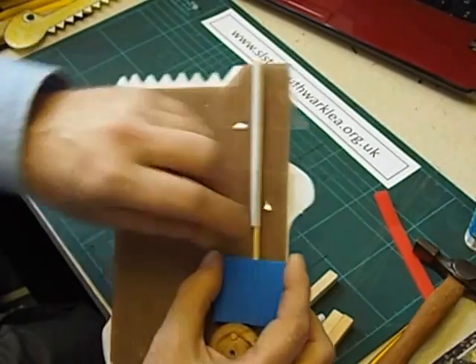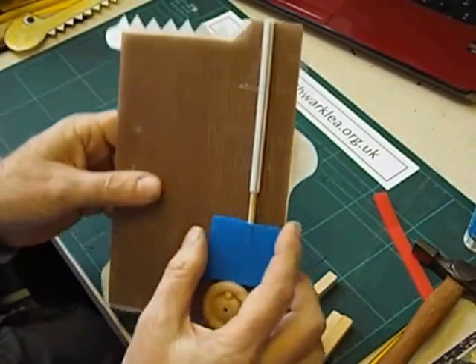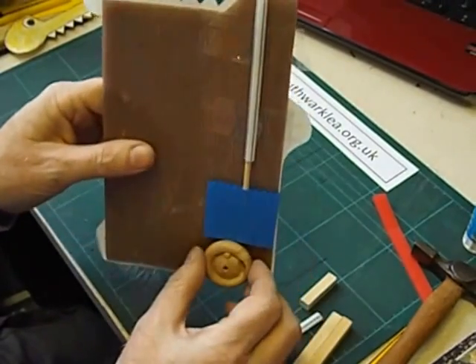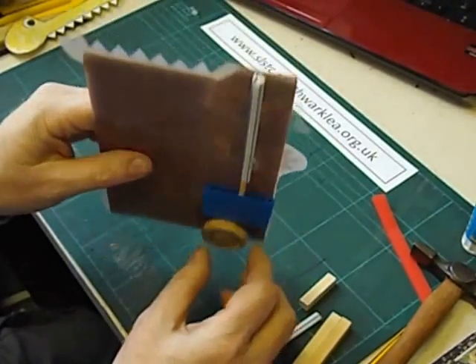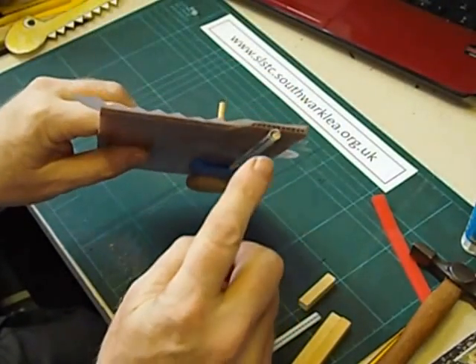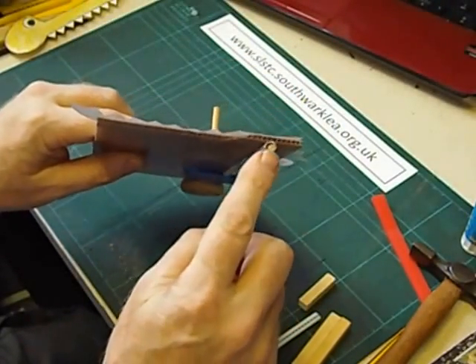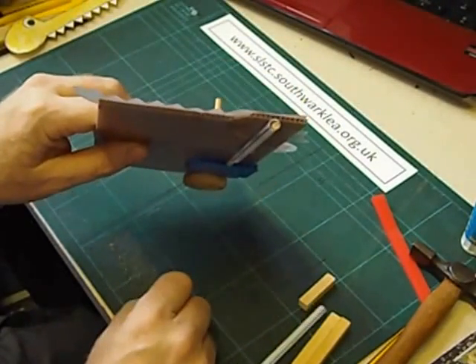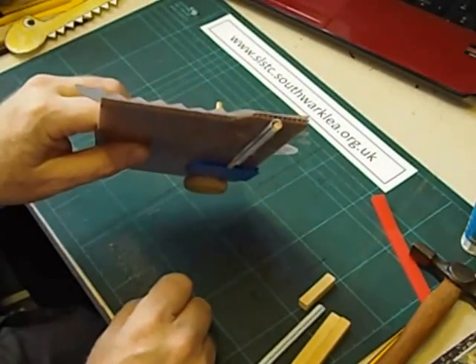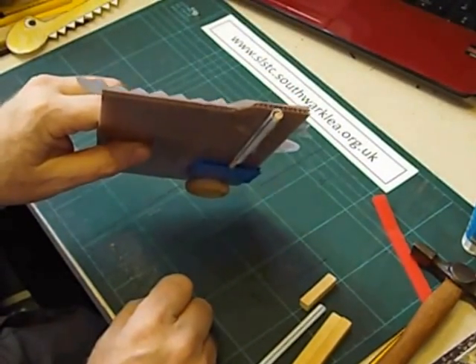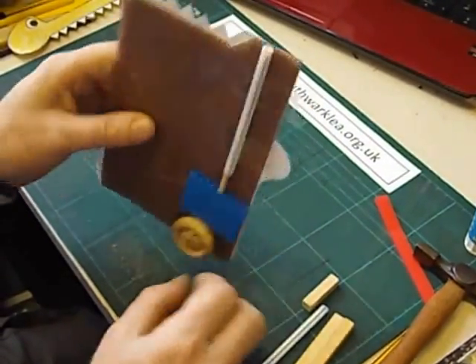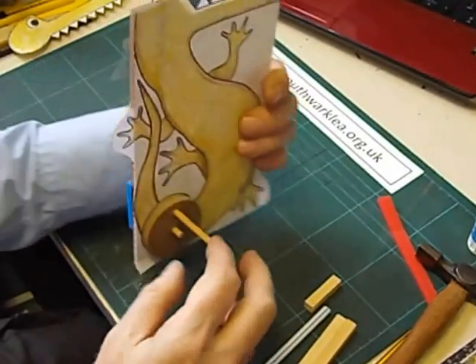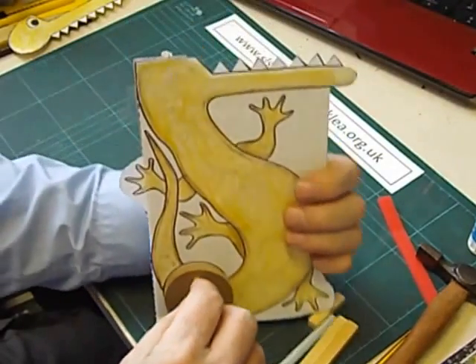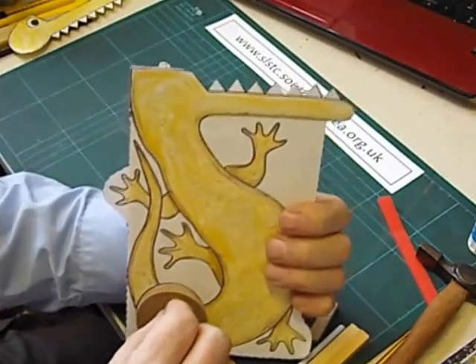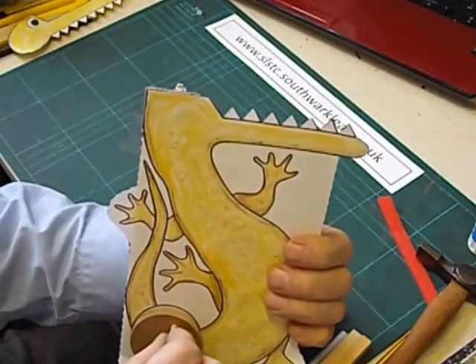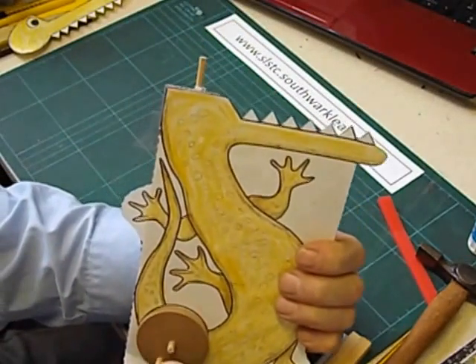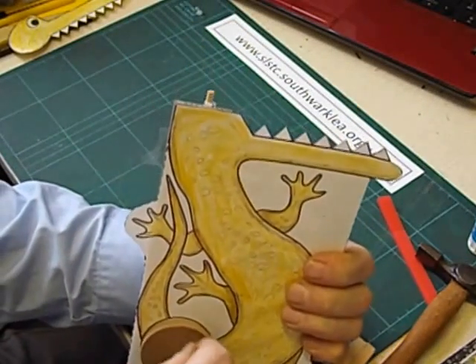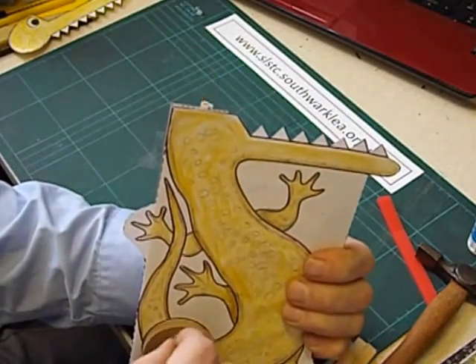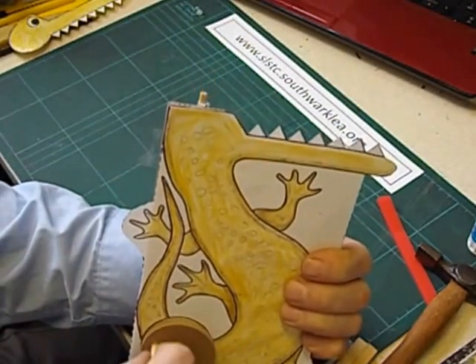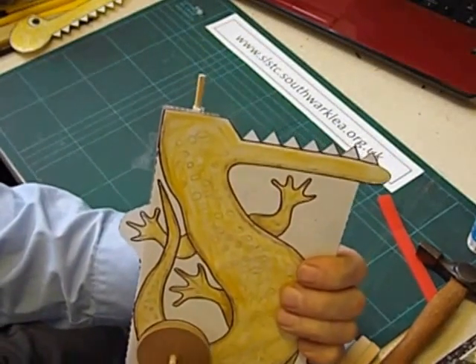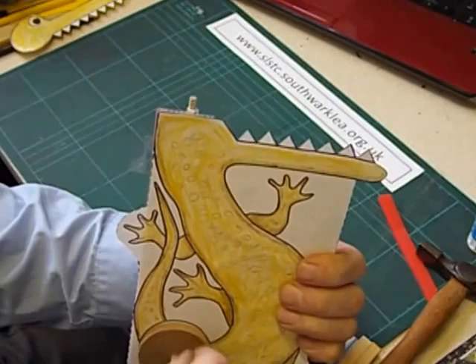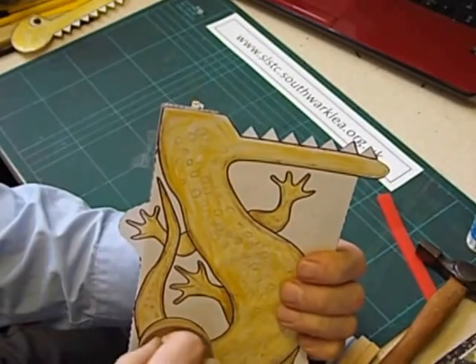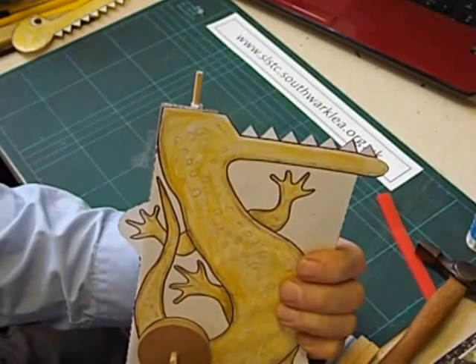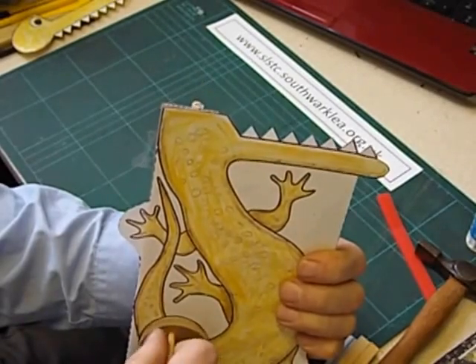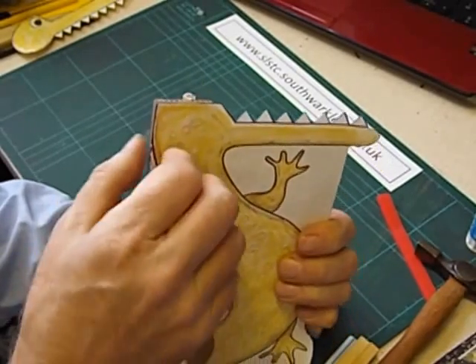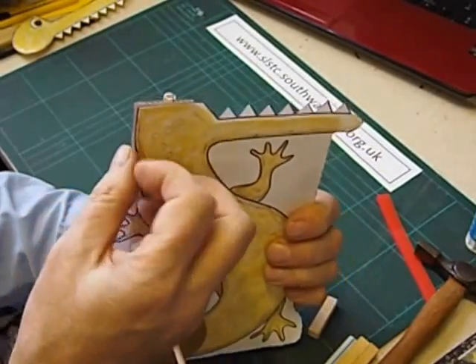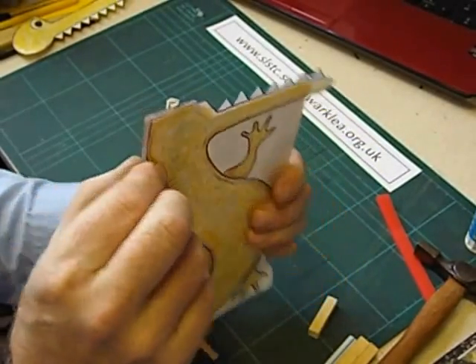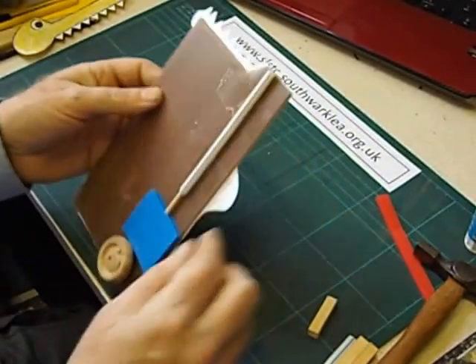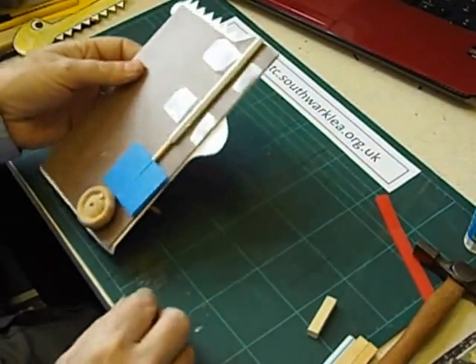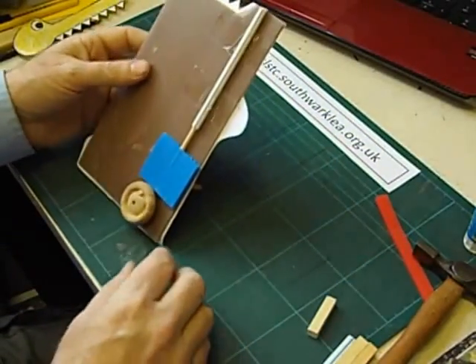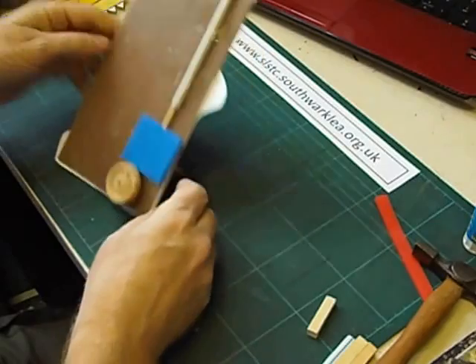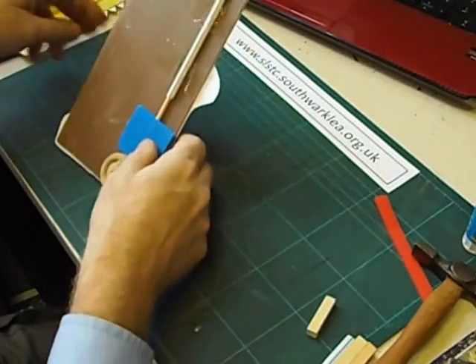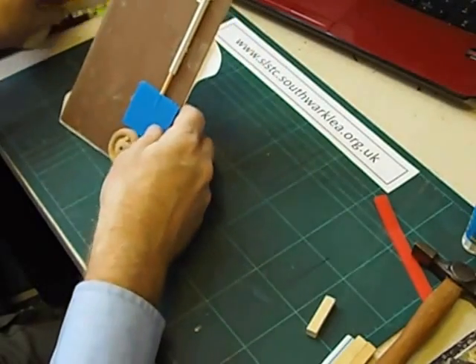Here we are with the cam at the bottom — I can just see the top of the push rod at the top there. So now we've got the maximum movement of the stick coming out of the top. To finish the toy off we need the top of the head.